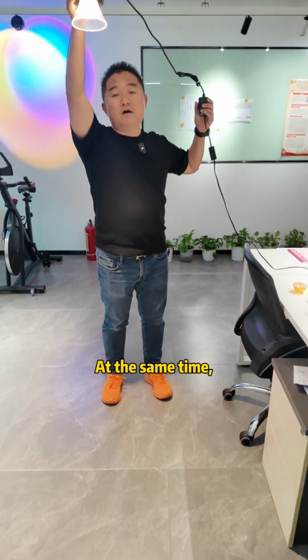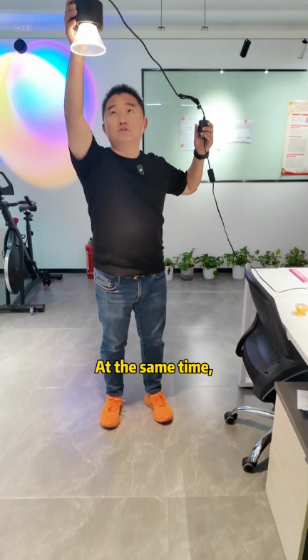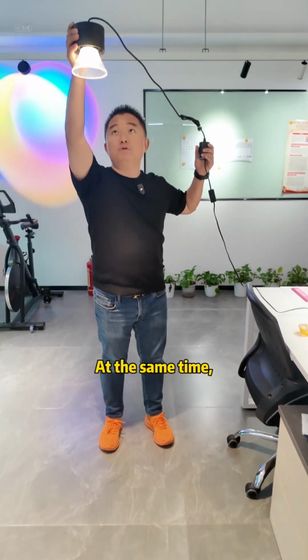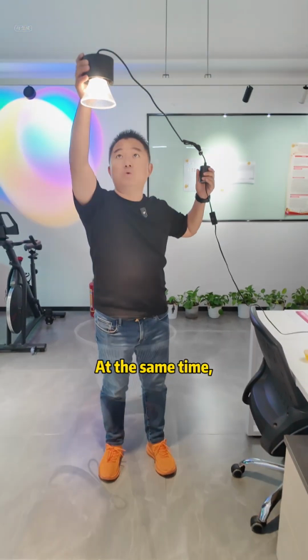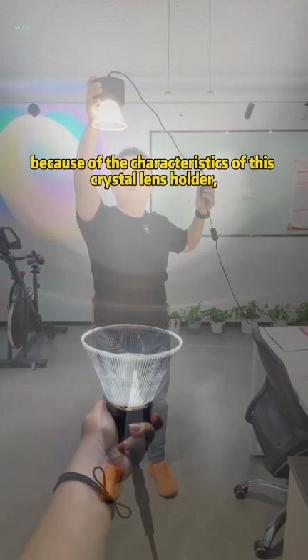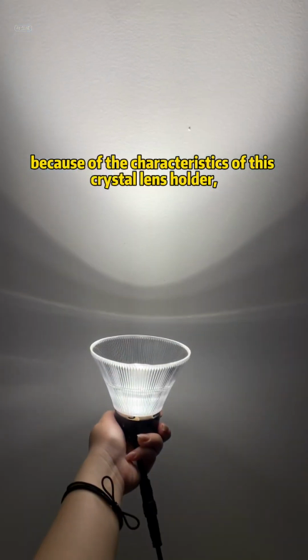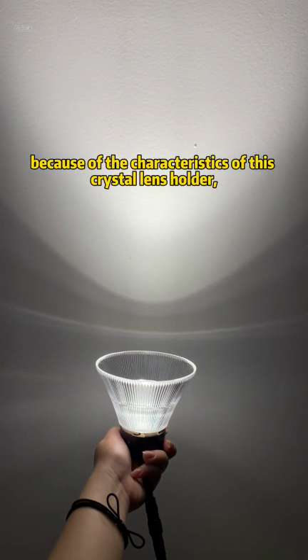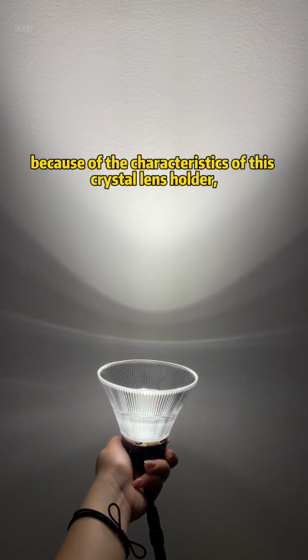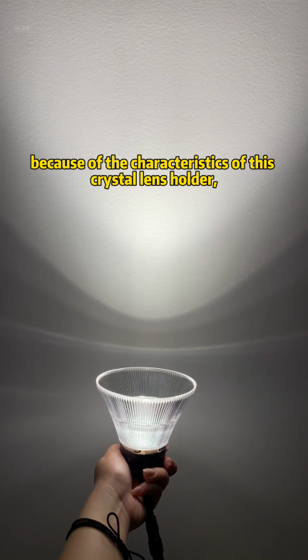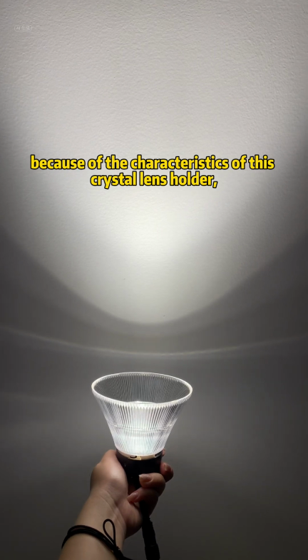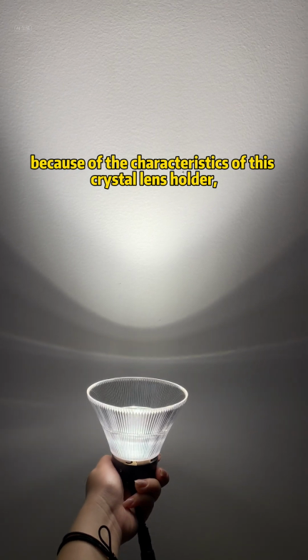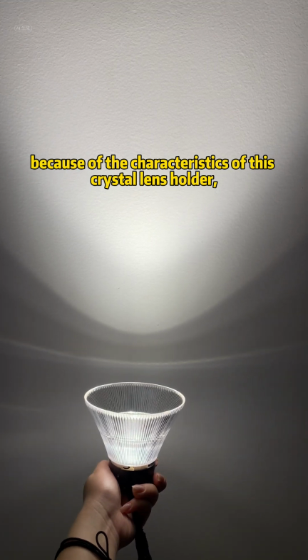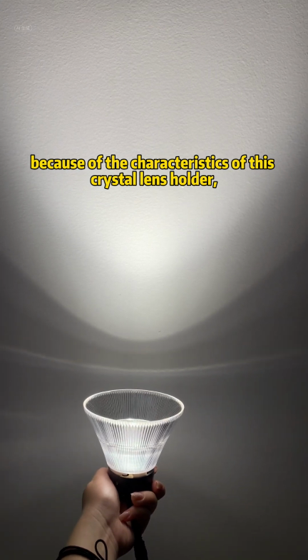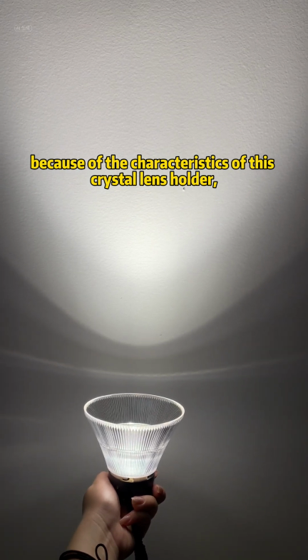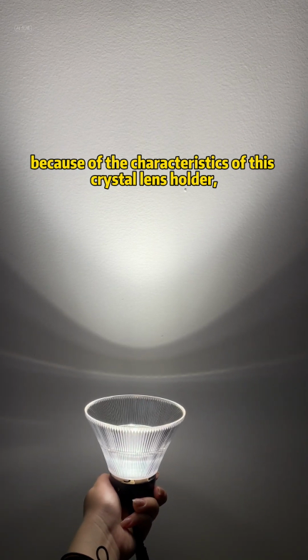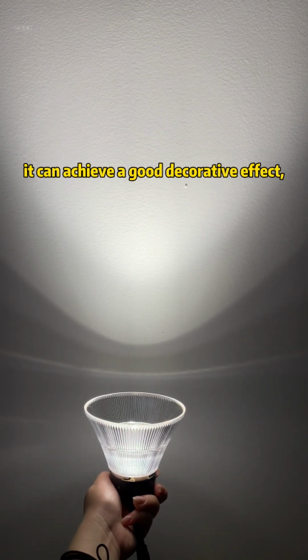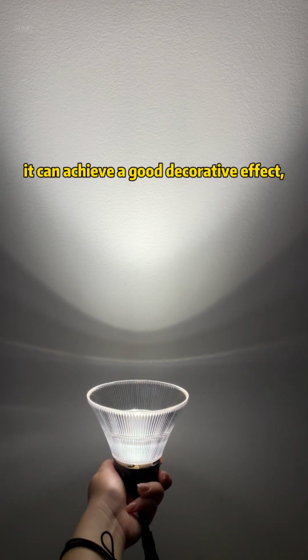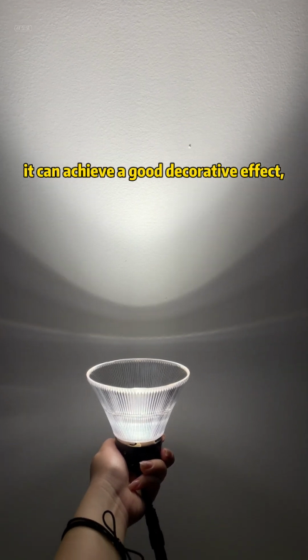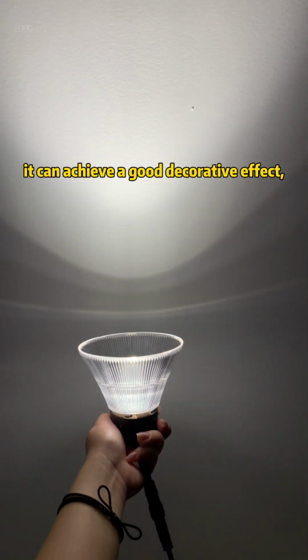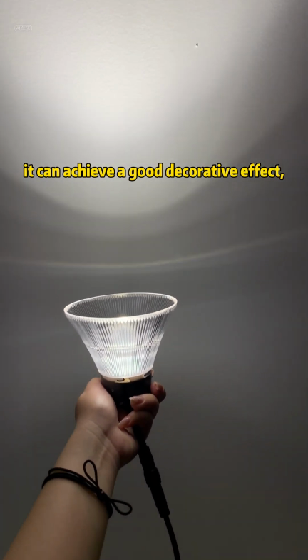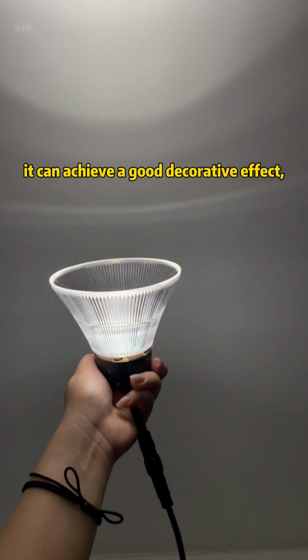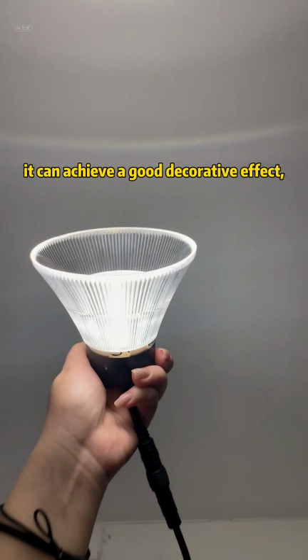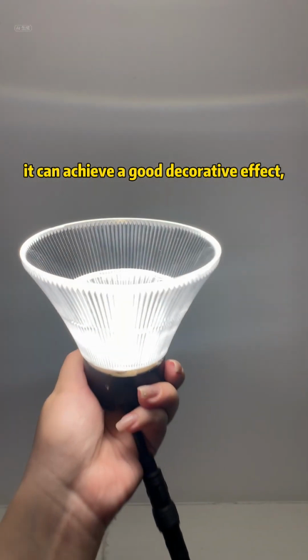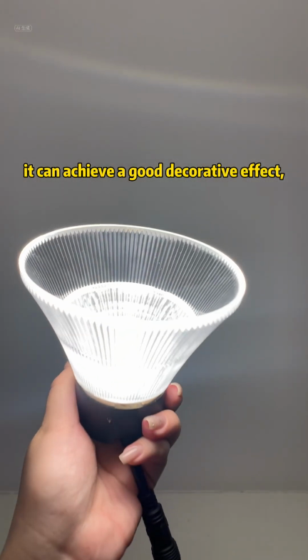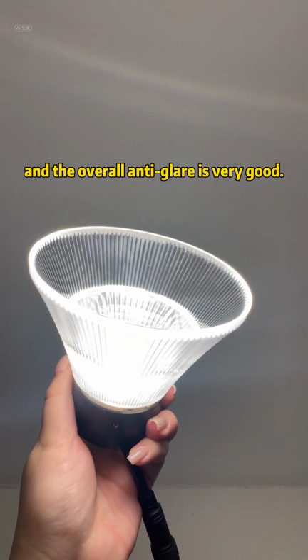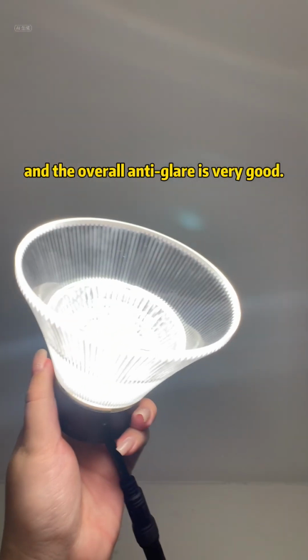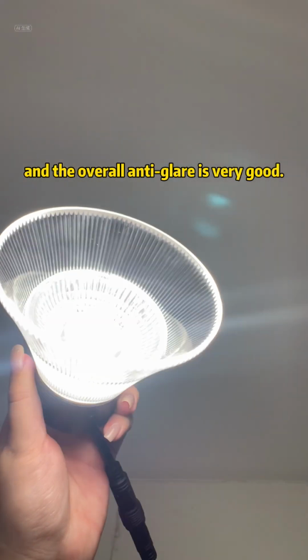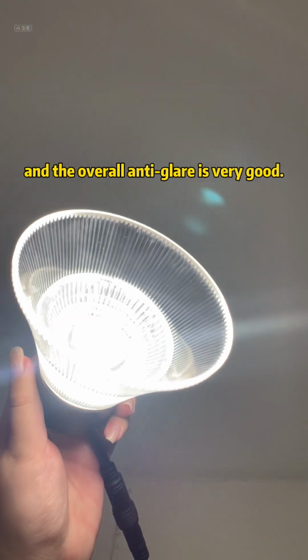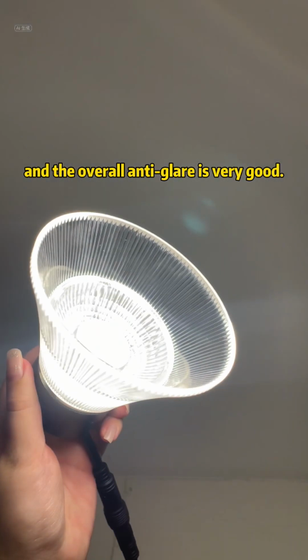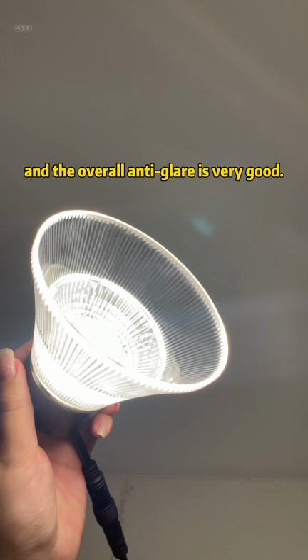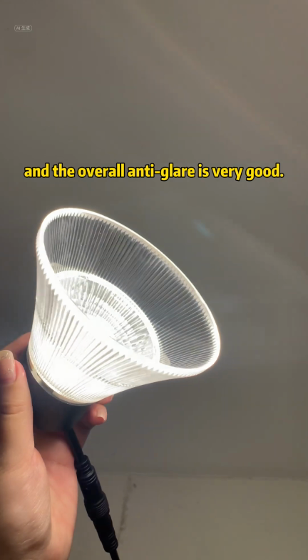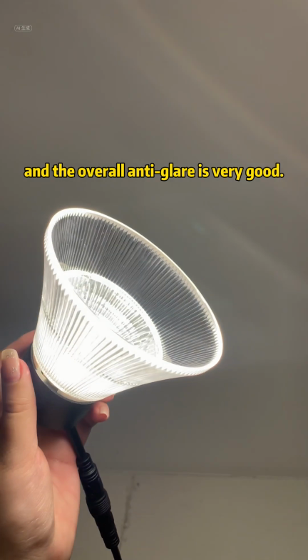At the same time, because of the characteristics of this Crystal Lens Holder, it can achieve a good decorative effect. And the overall anti-glare is very good.